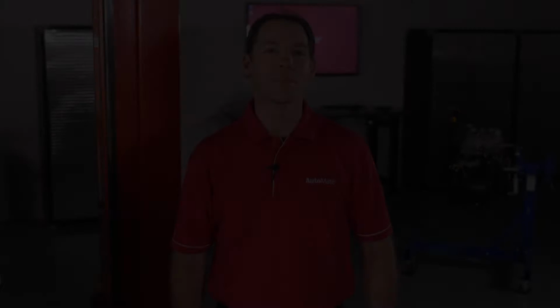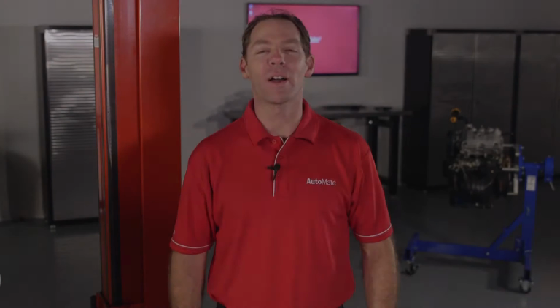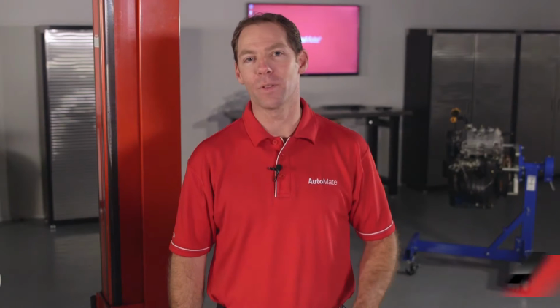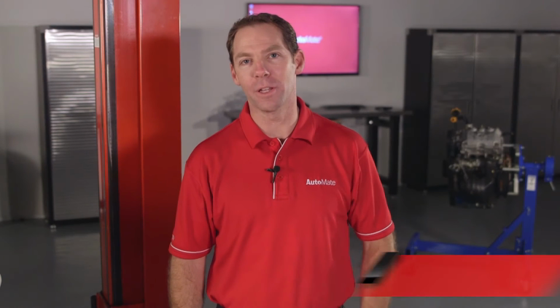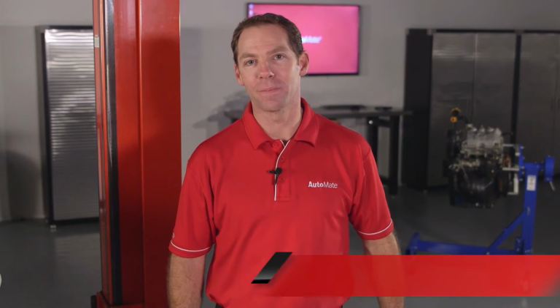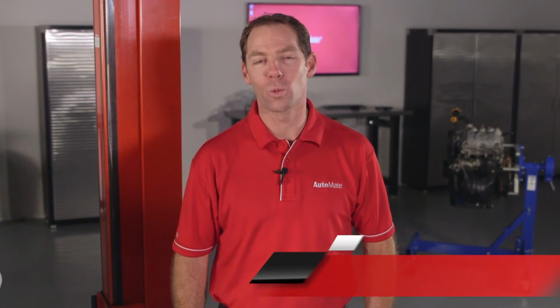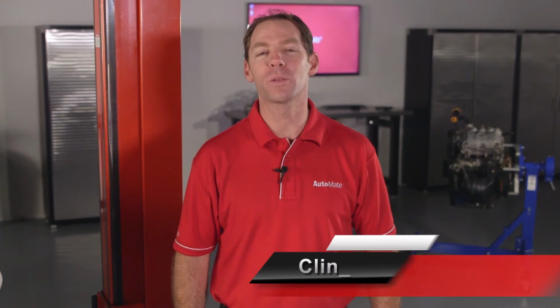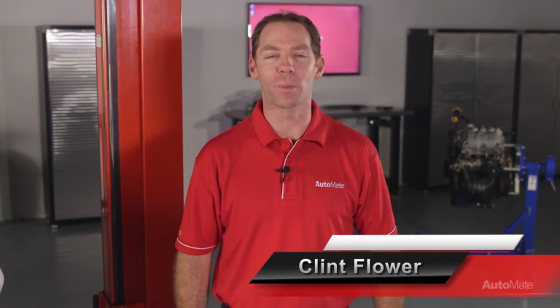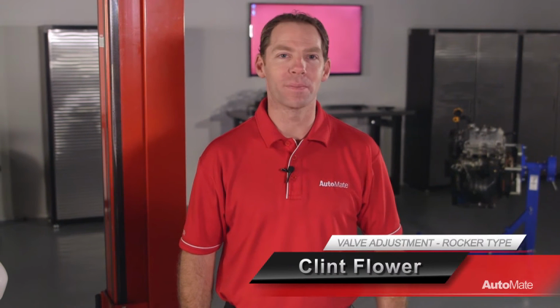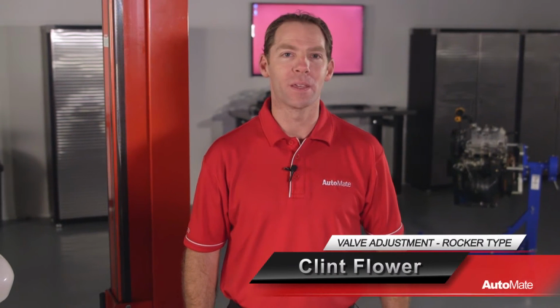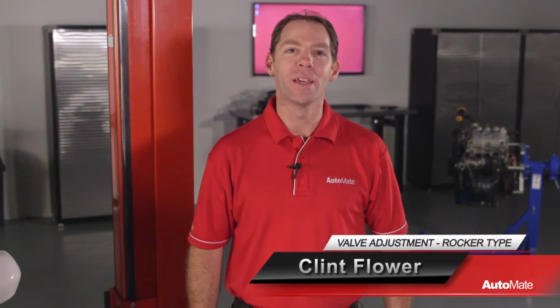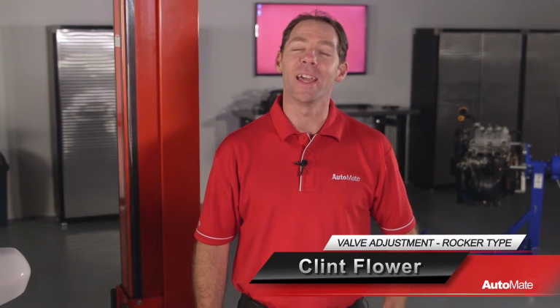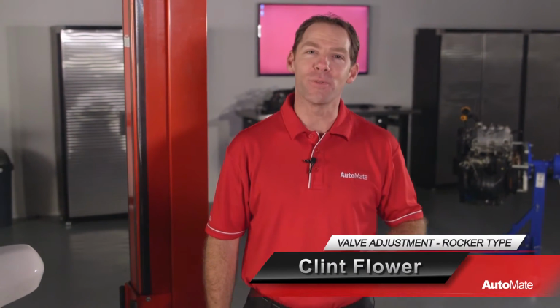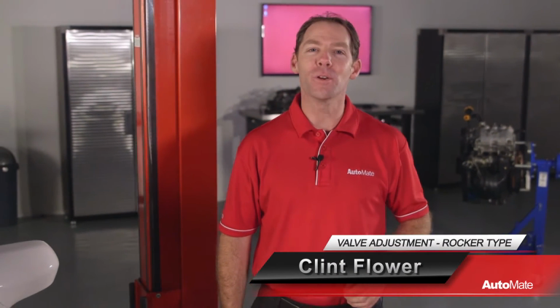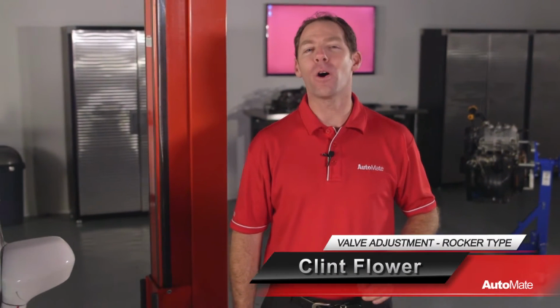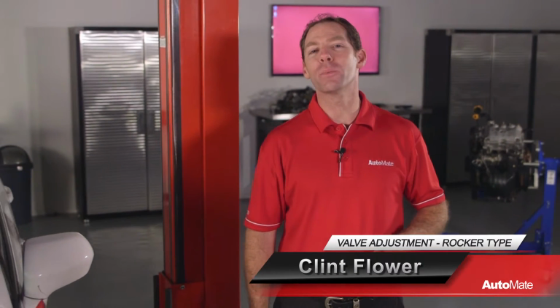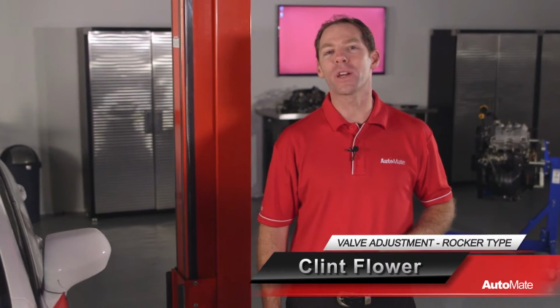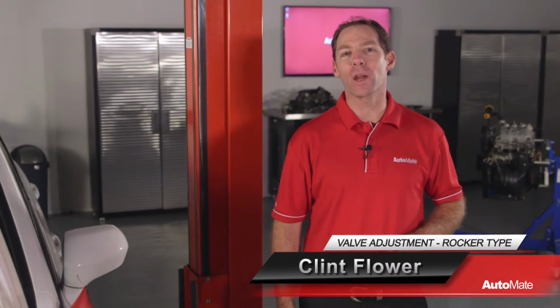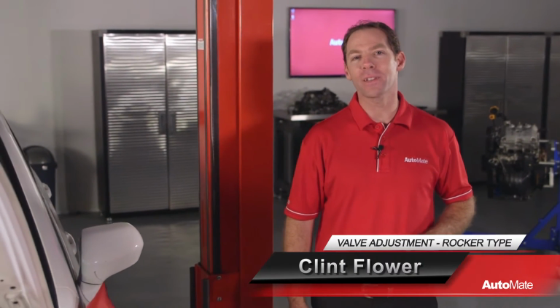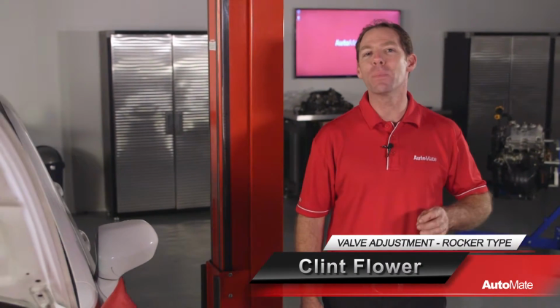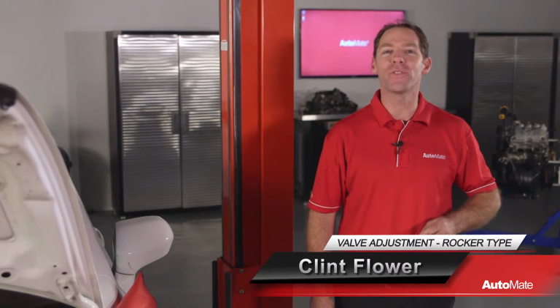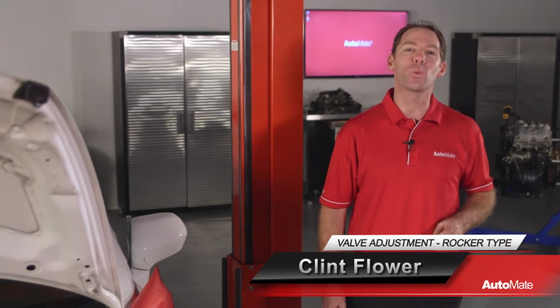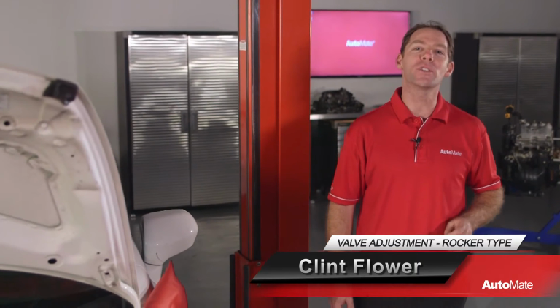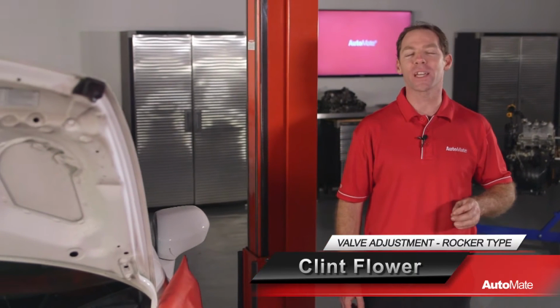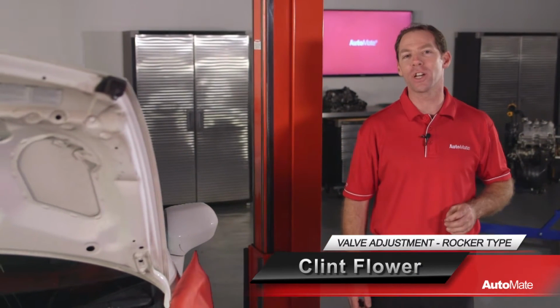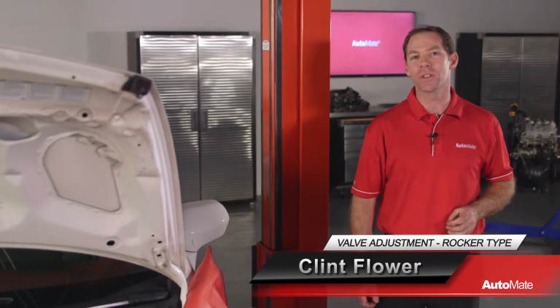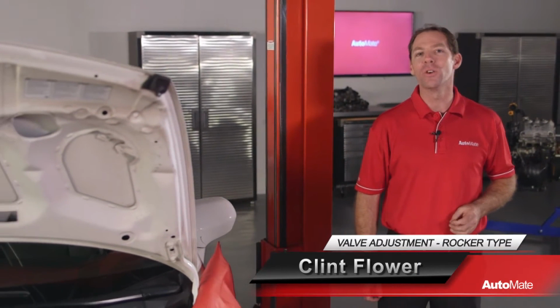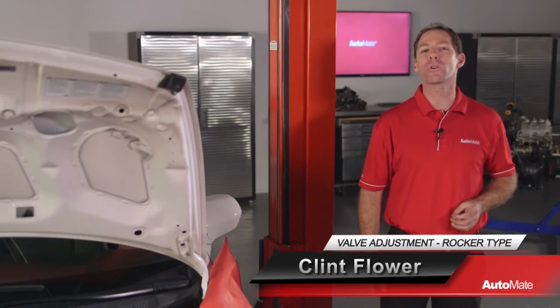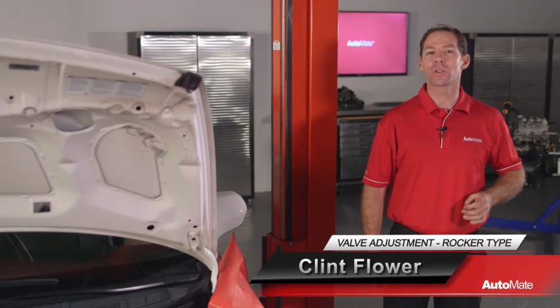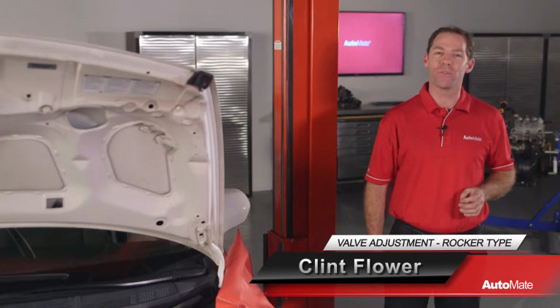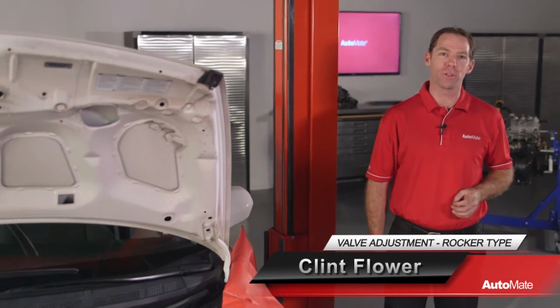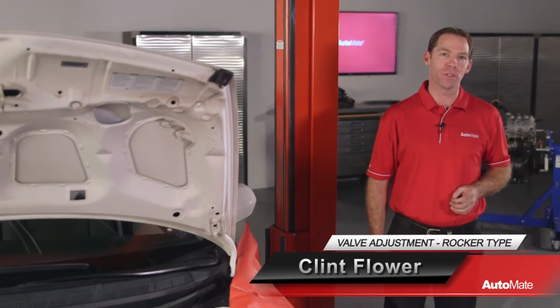Hi, I'm Clint. Welcome to AutoMate. In this video, I'll demonstrate the correct and most efficient way to check and adjust rocker arm type valve clearances.